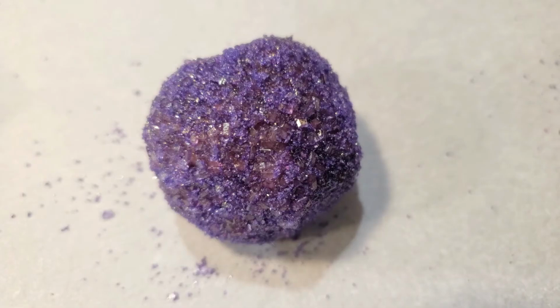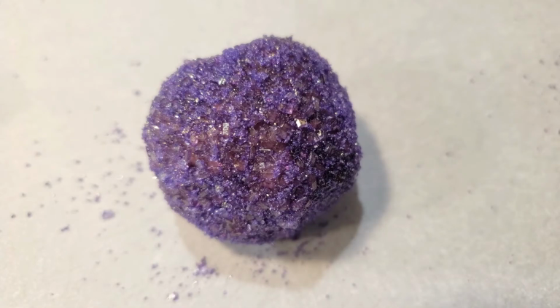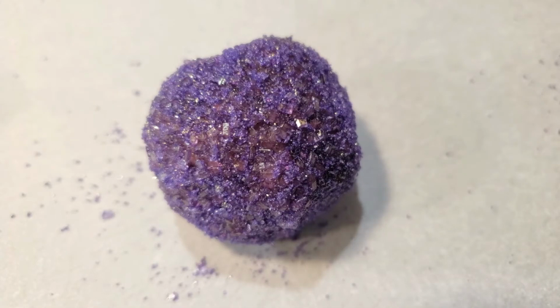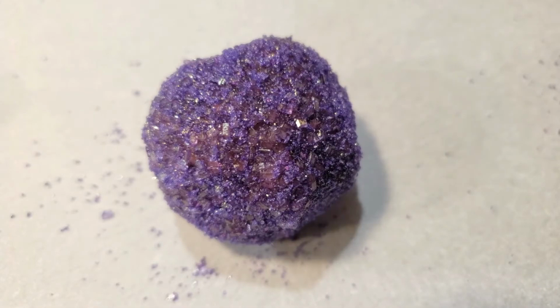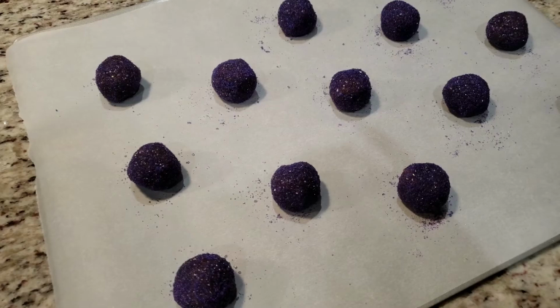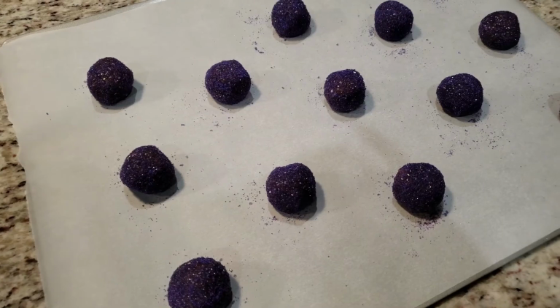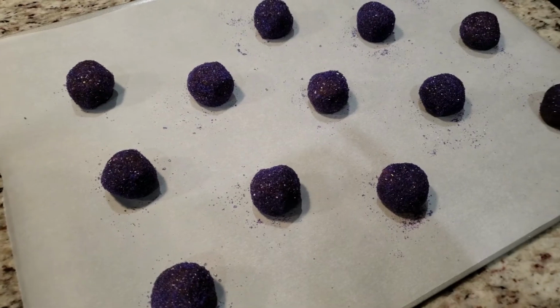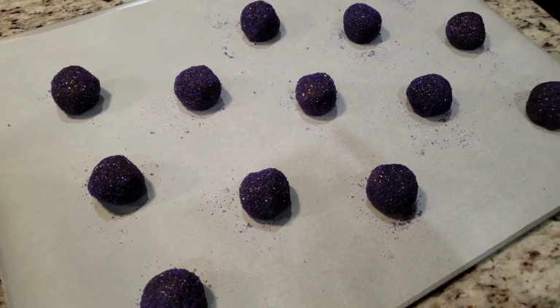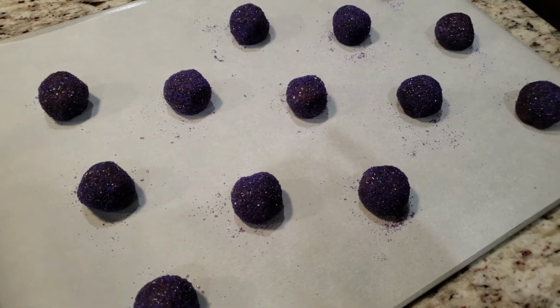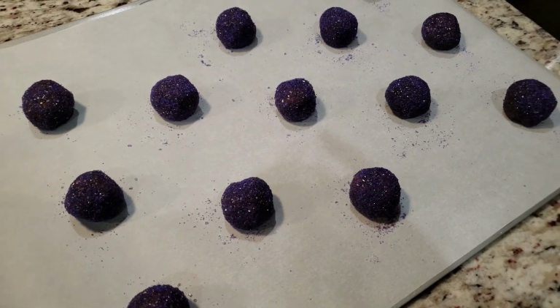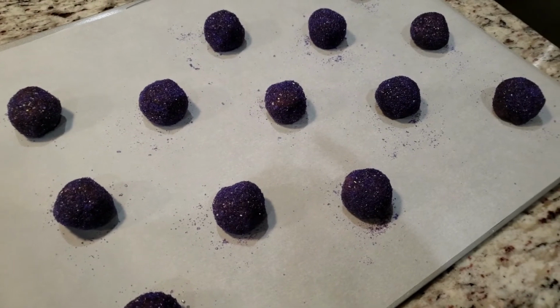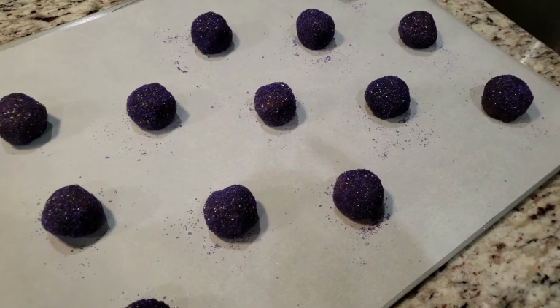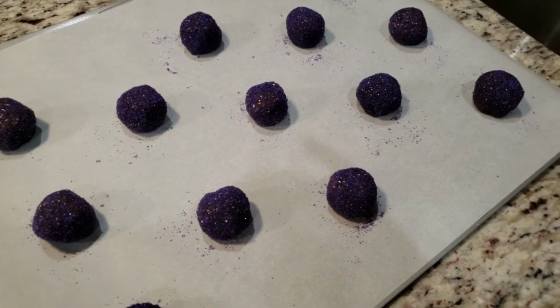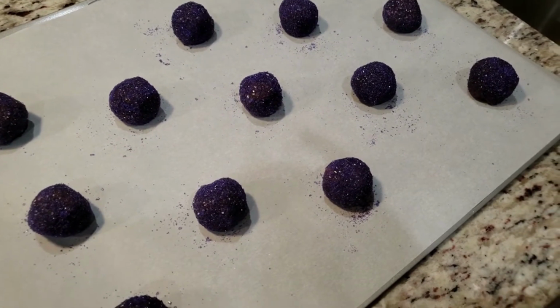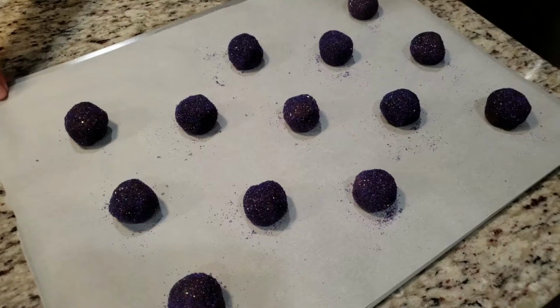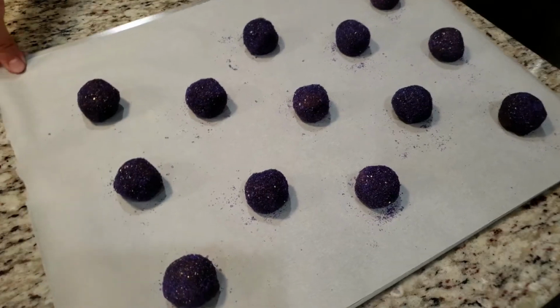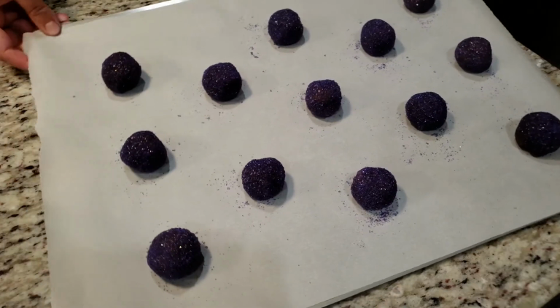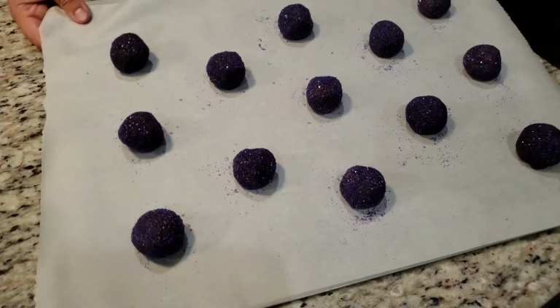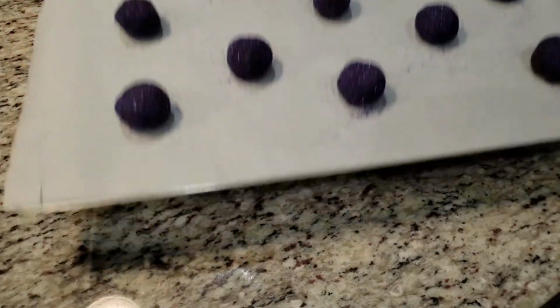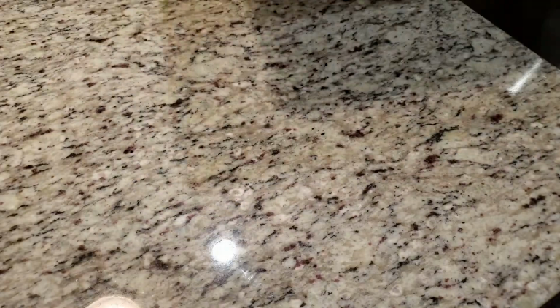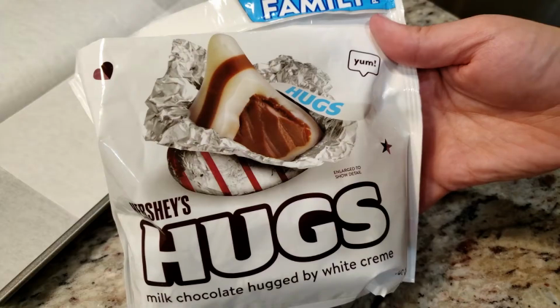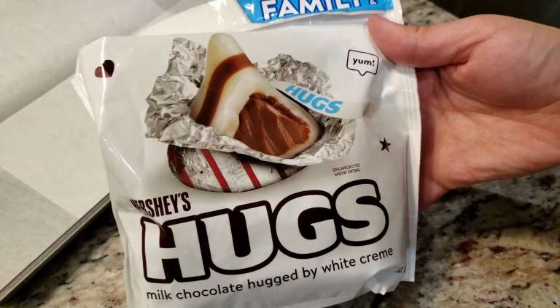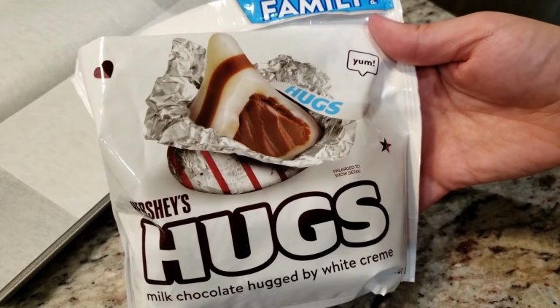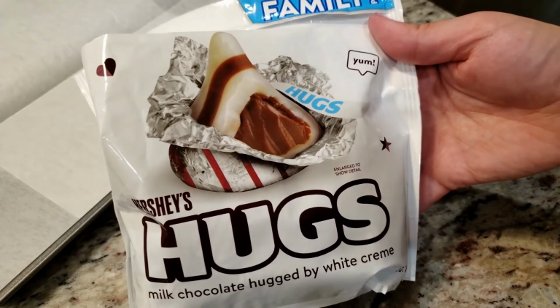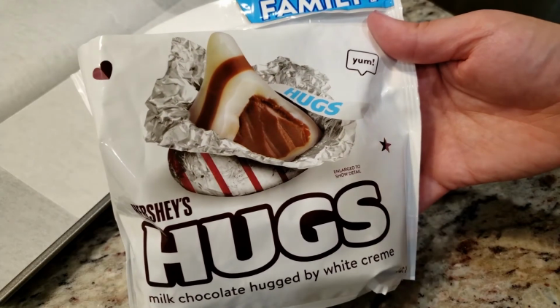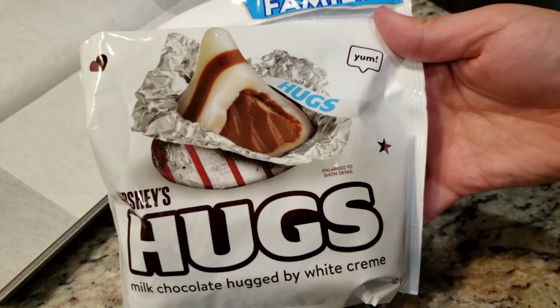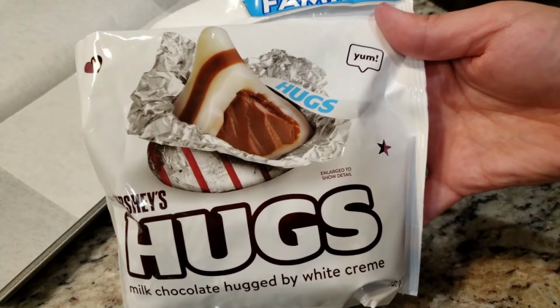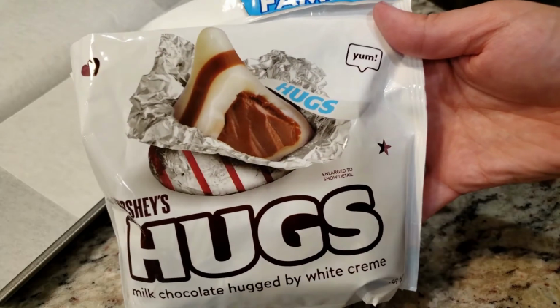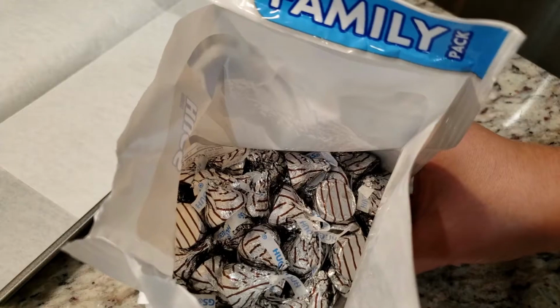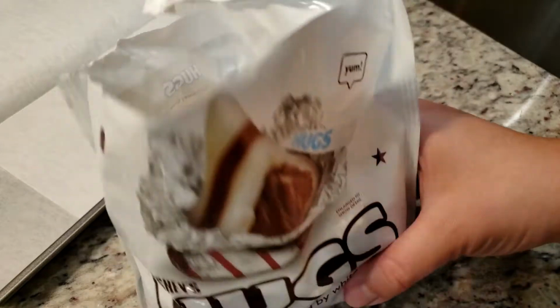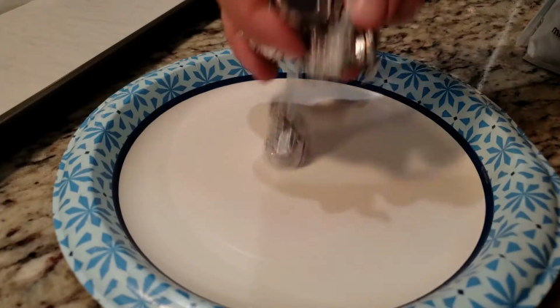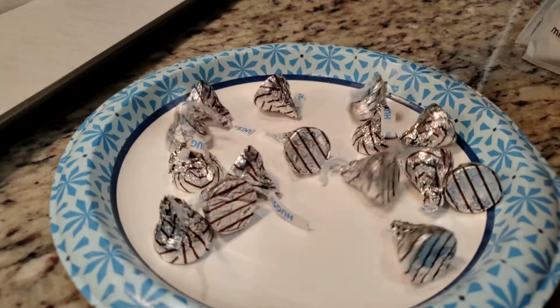On a parchment-lined baking sheet, place your cookie balls — they aren't gonna spread much, so no need to worry about overcrowding. Into the oven at 350 degrees for 9 to 11 minutes, depending on your oven. While those are in the oven, let's unwrap our candies. I'm using Hershey's Hugs — it's important to get them unwrapped now so they're ready to go after the cookies come out.